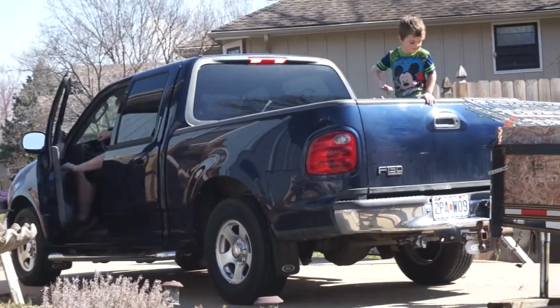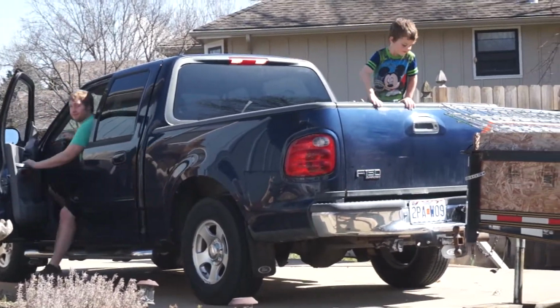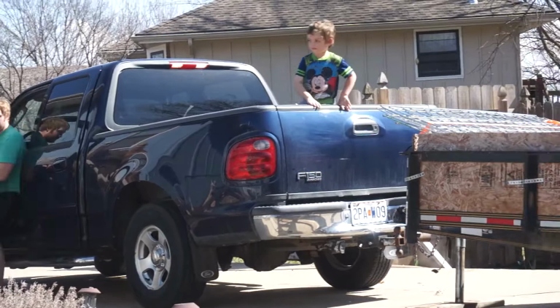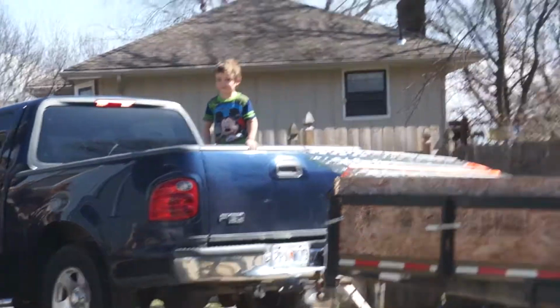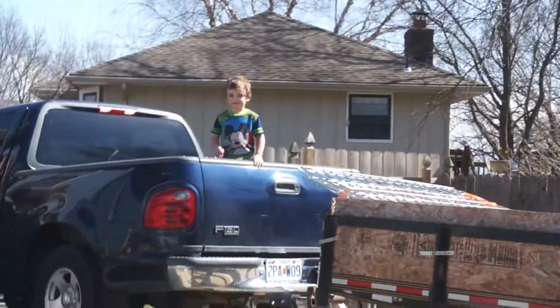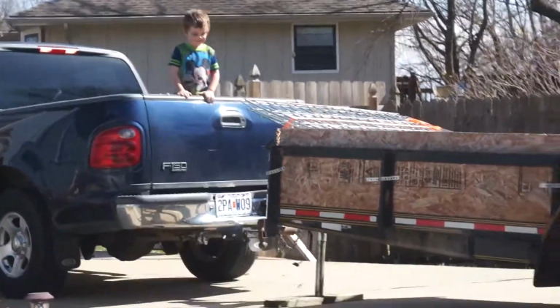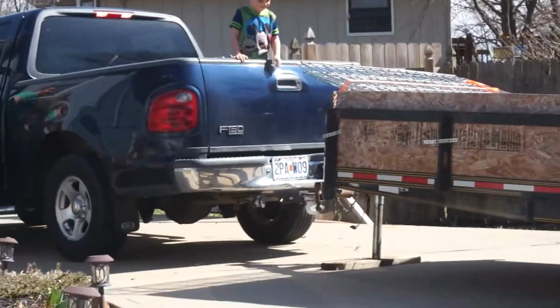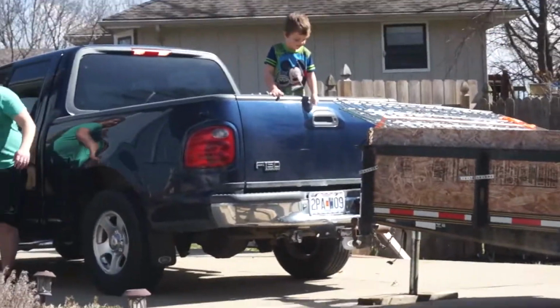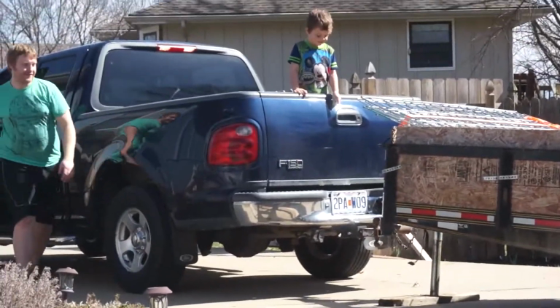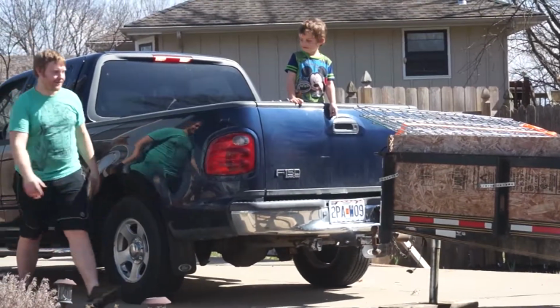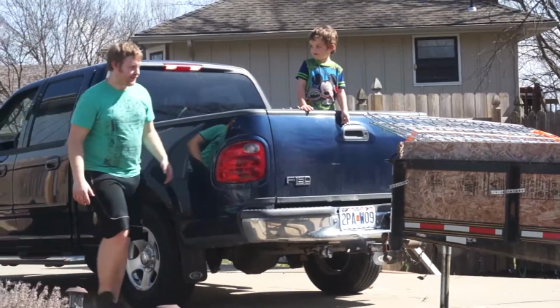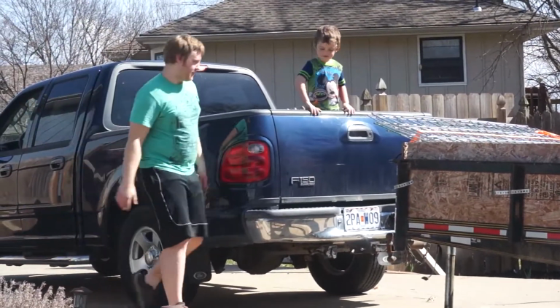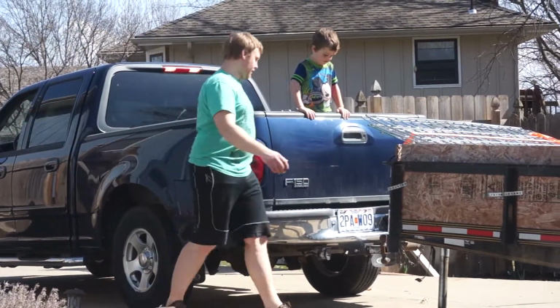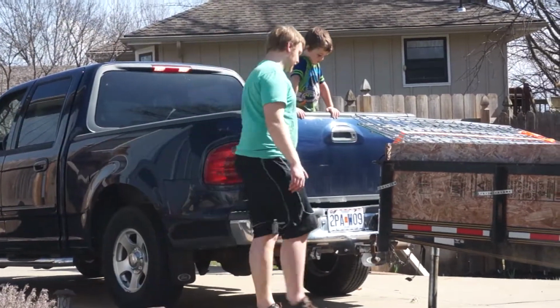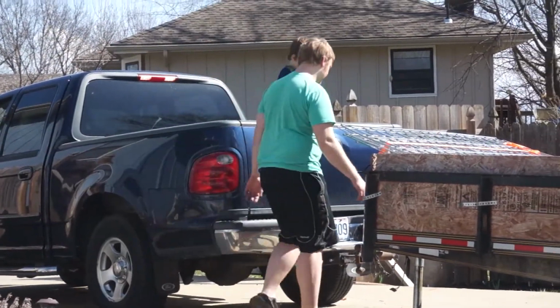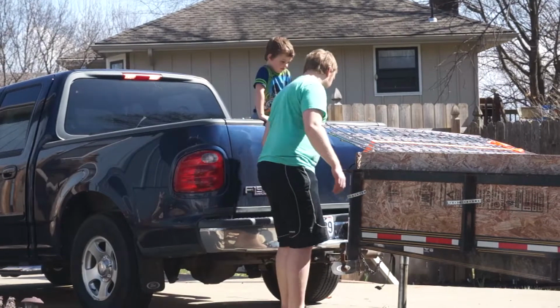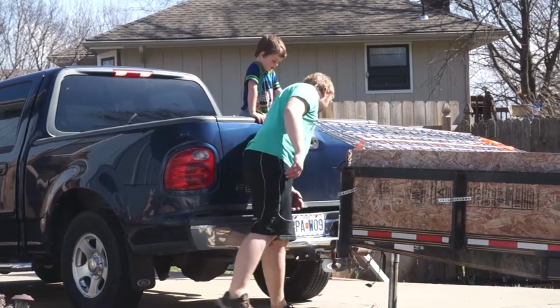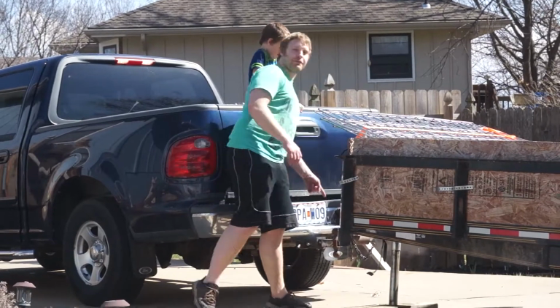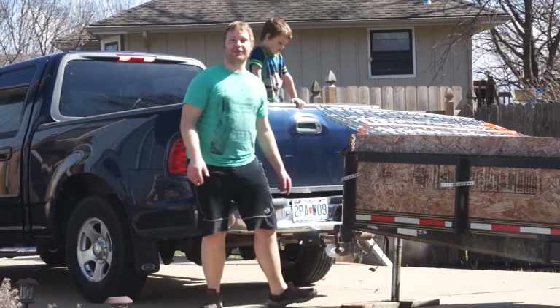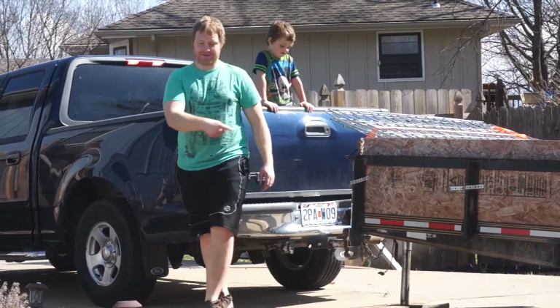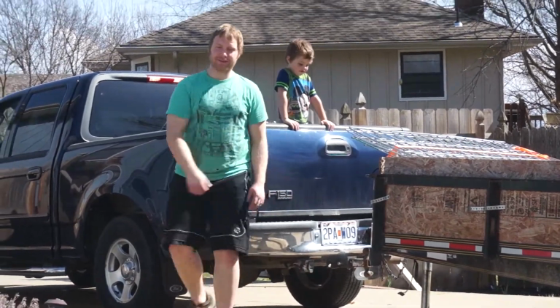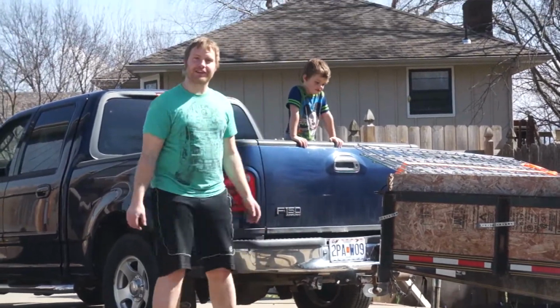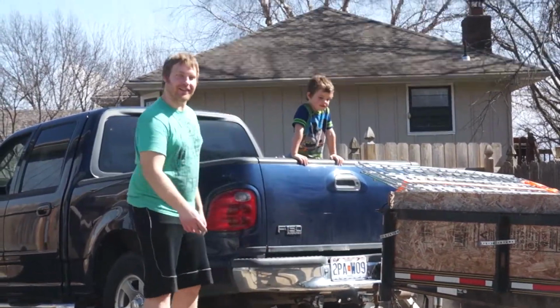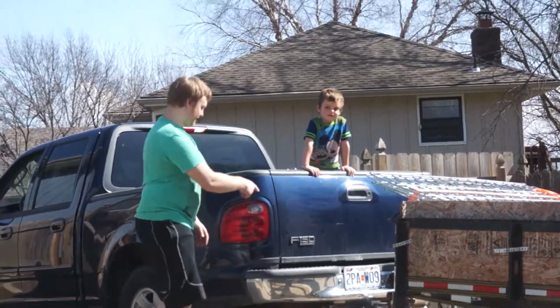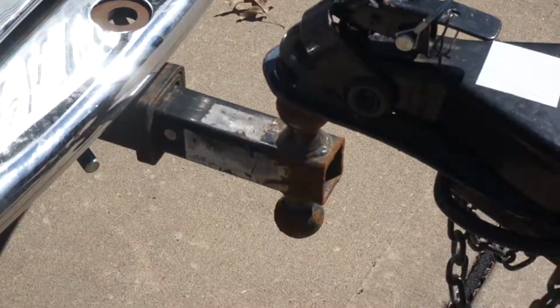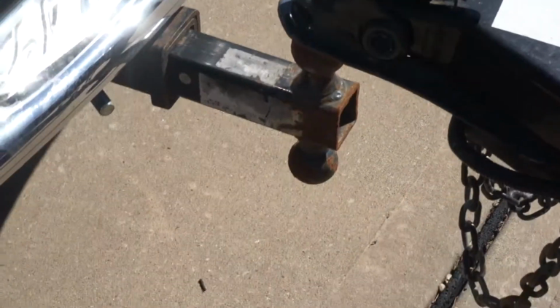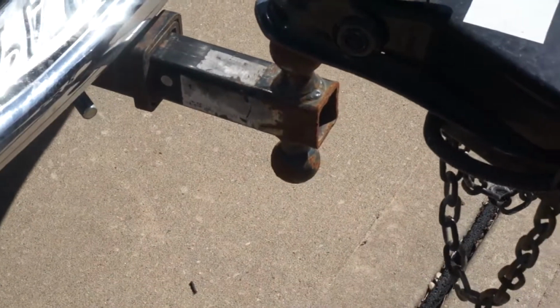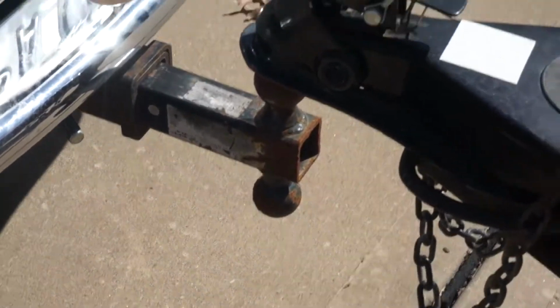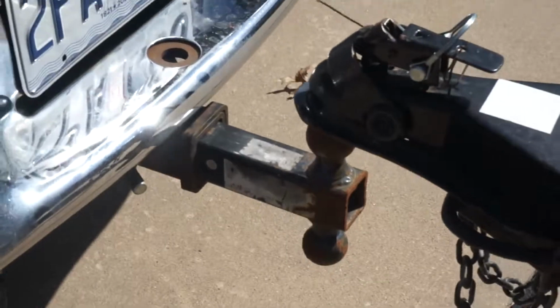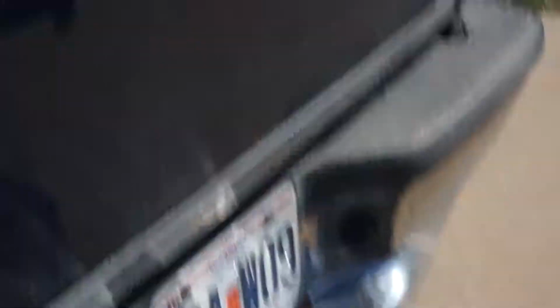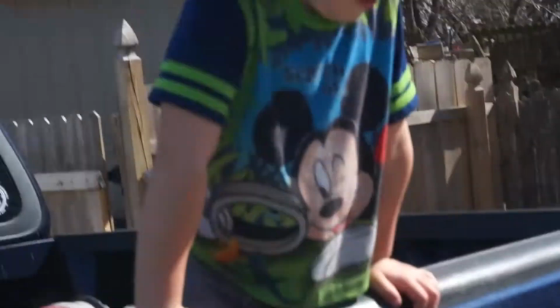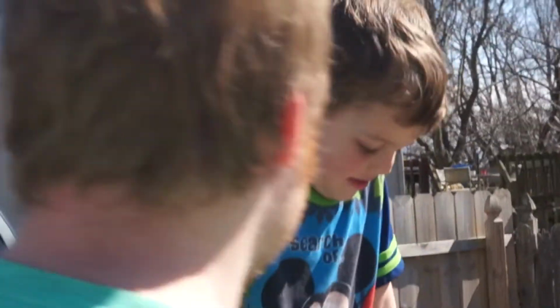Good job, Joshua — you did really good. Look at that precision. You got it spot on. Good job, buddy.